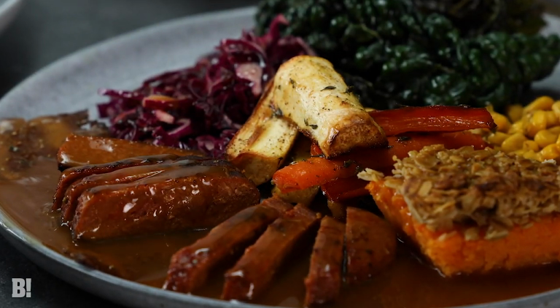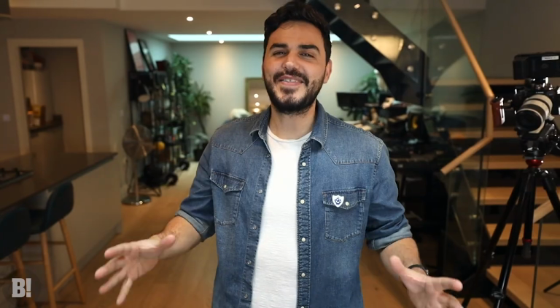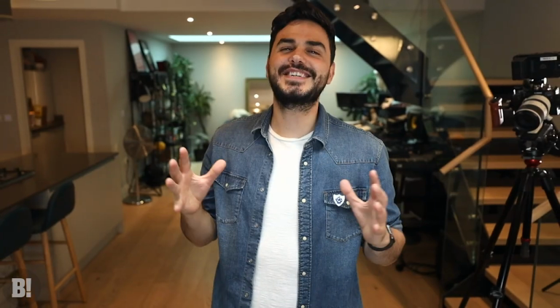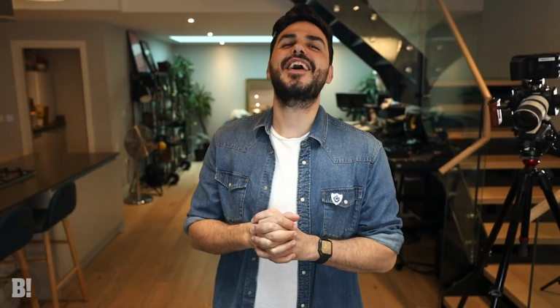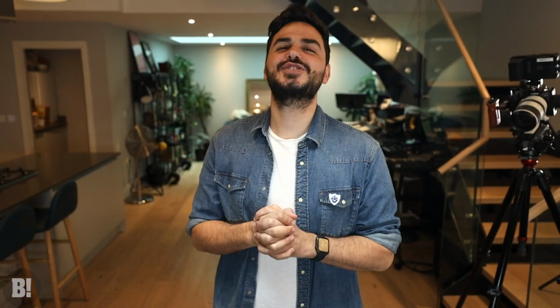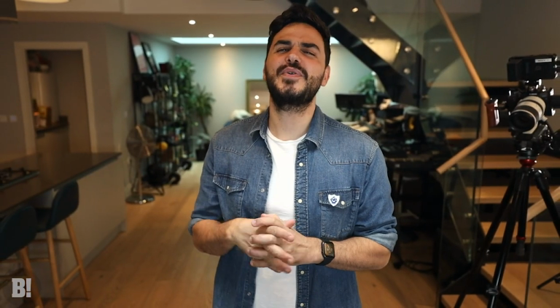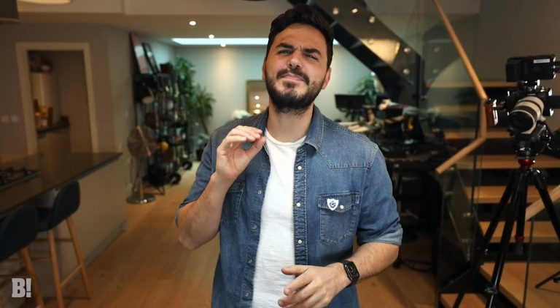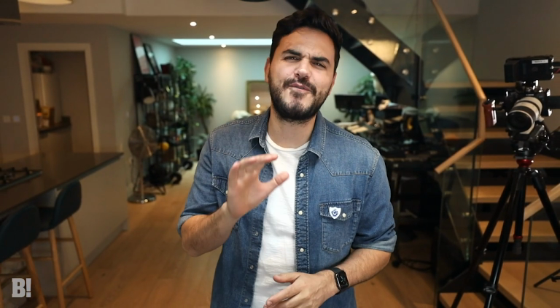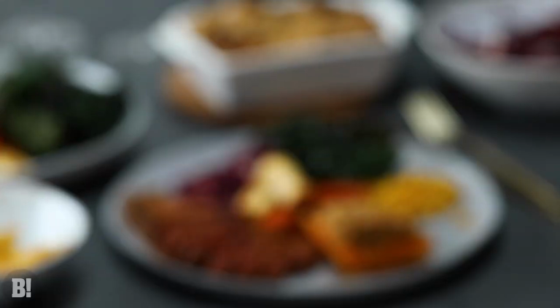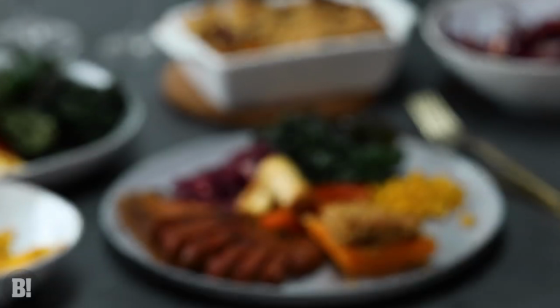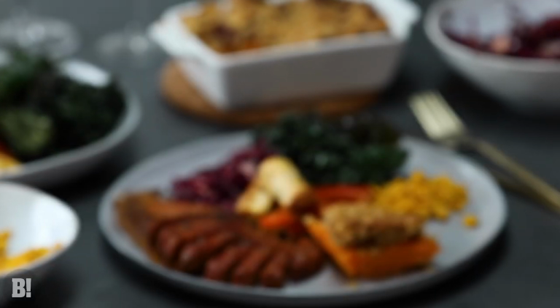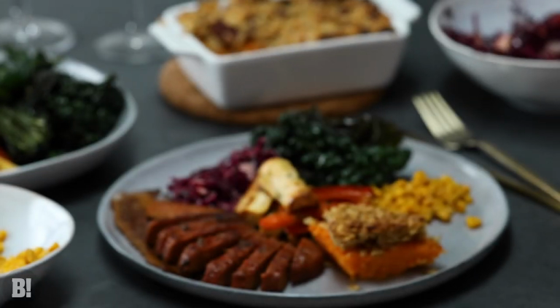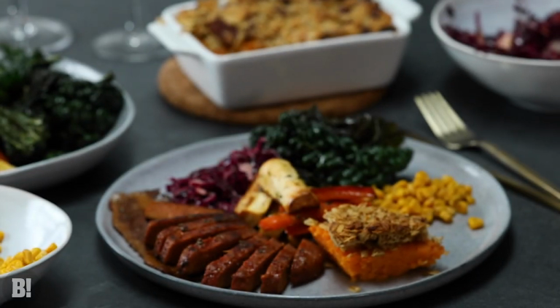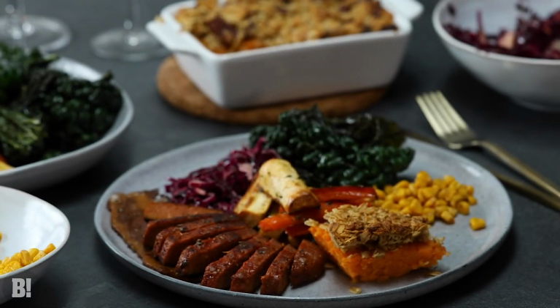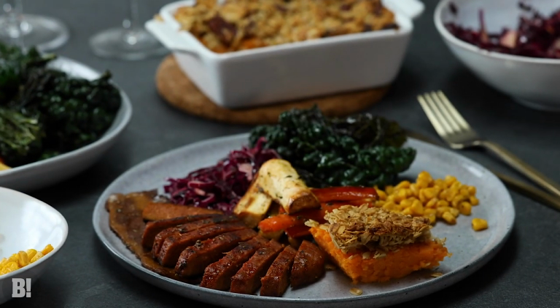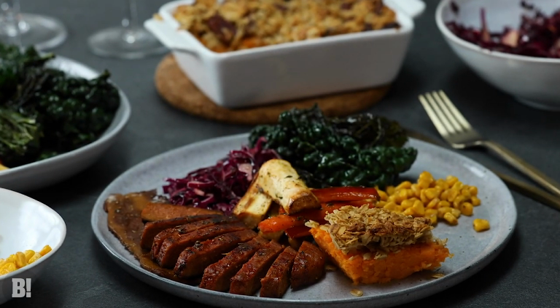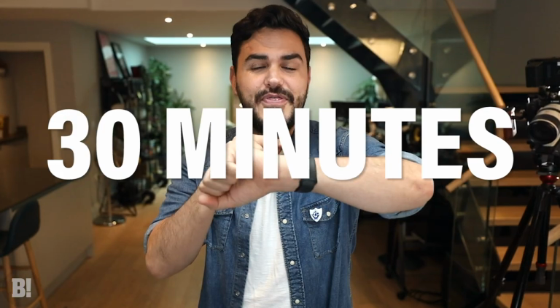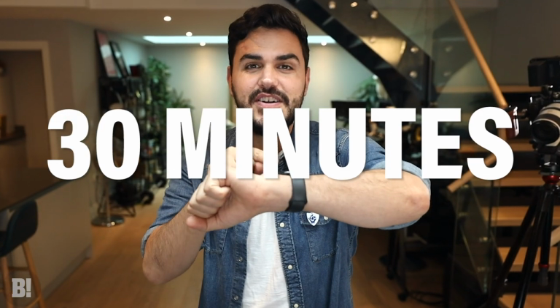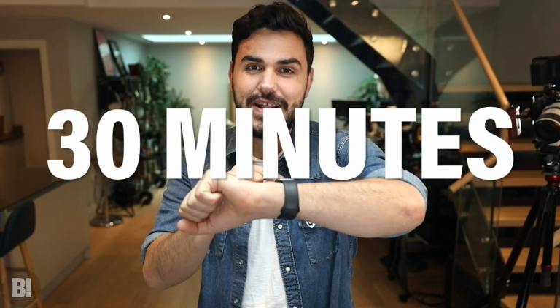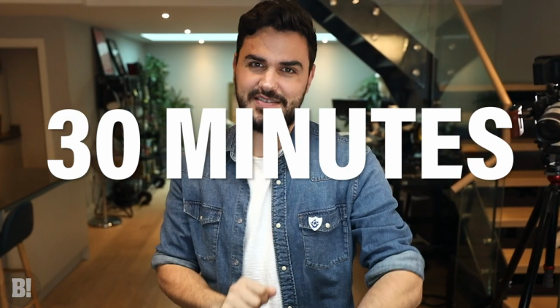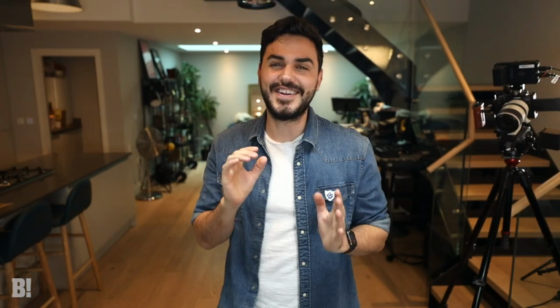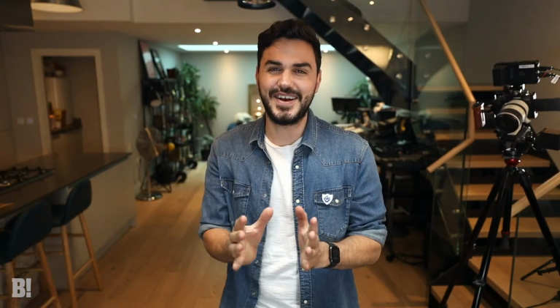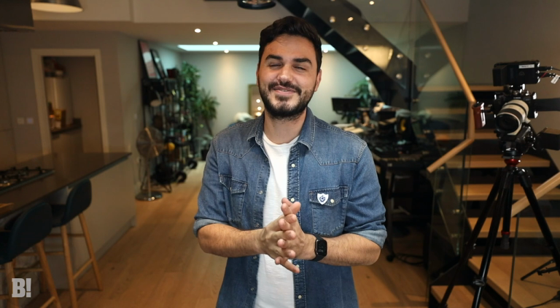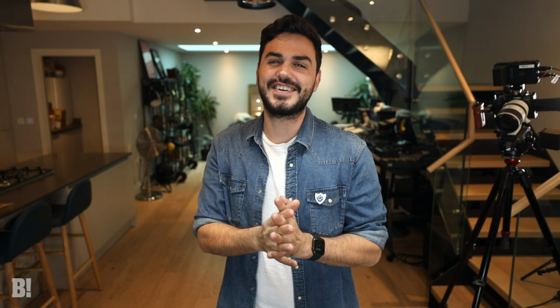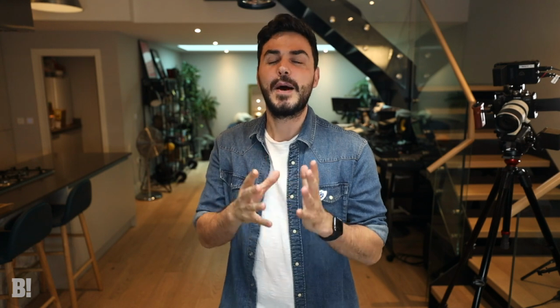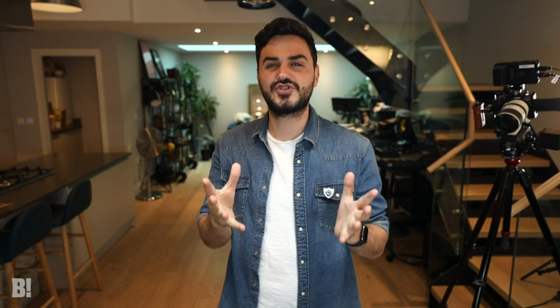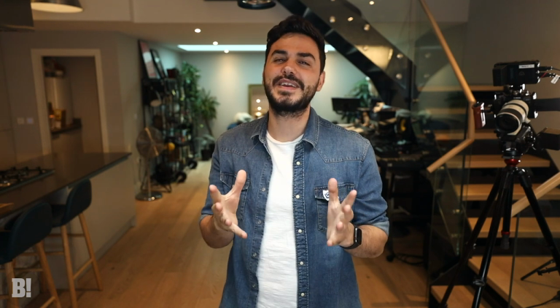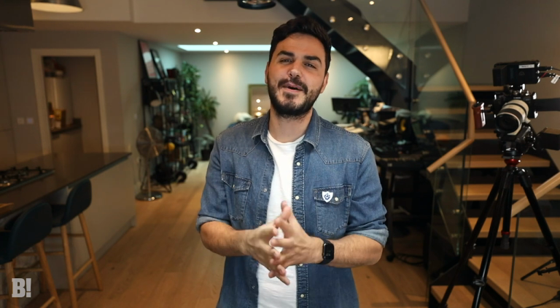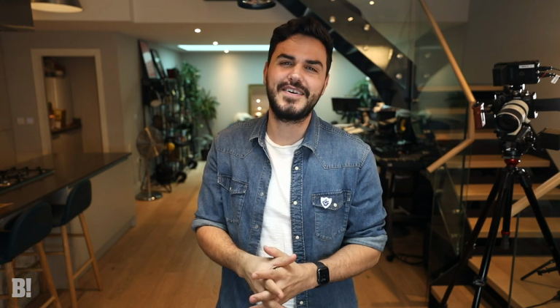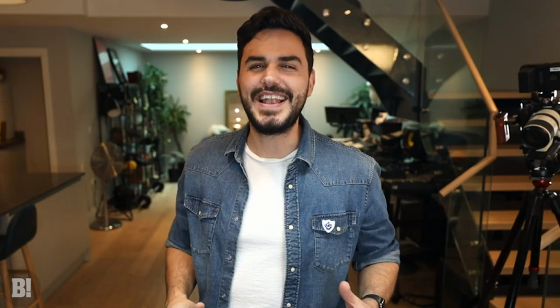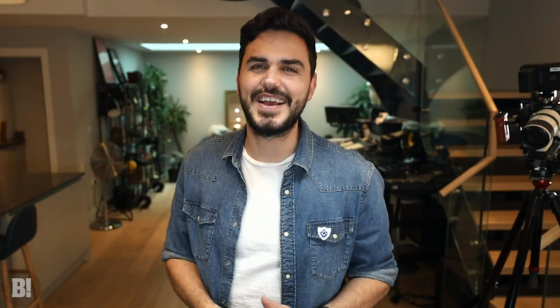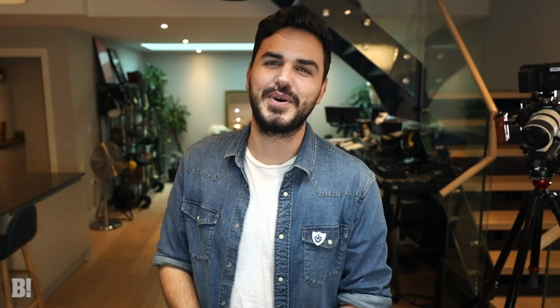Today I'm going to show you how to make a full roast dinner, a full Thanksgiving spread in 30 minutes. I know that sounds ridiculous but trust me it can be done. Let's get into it.